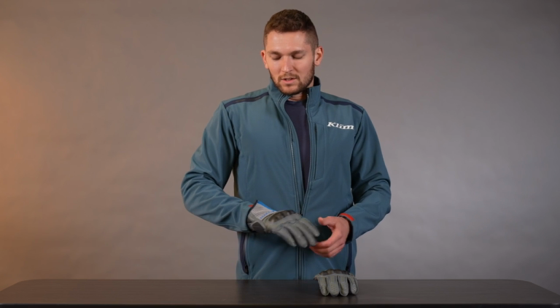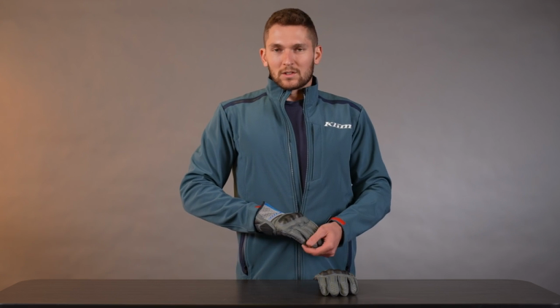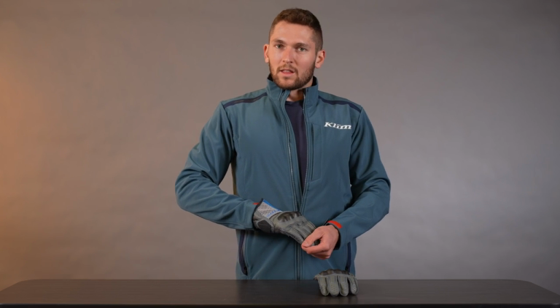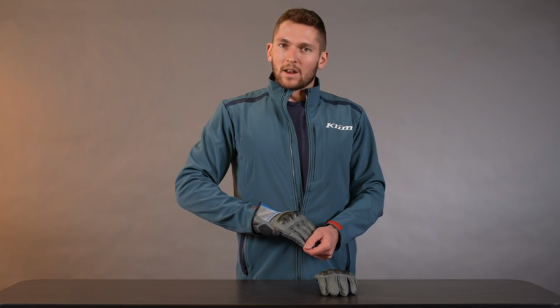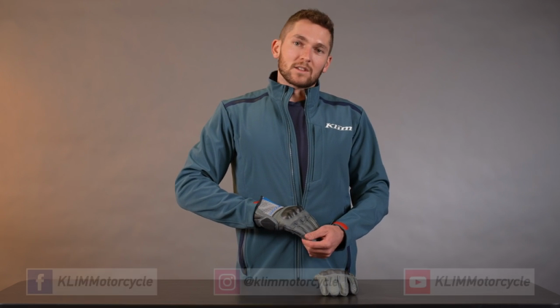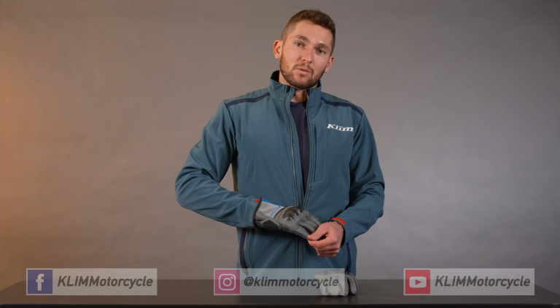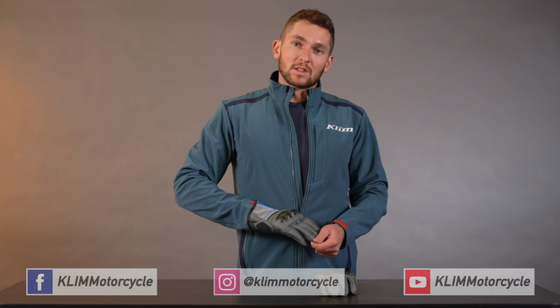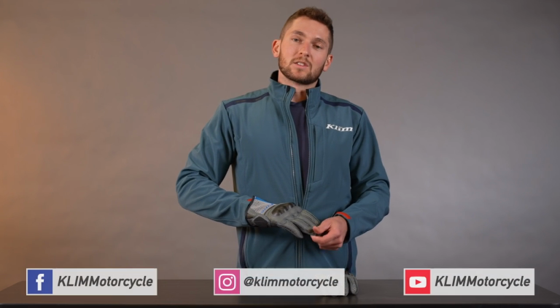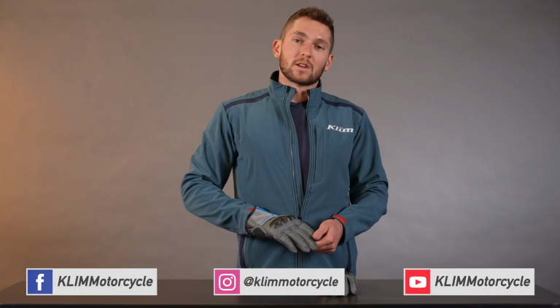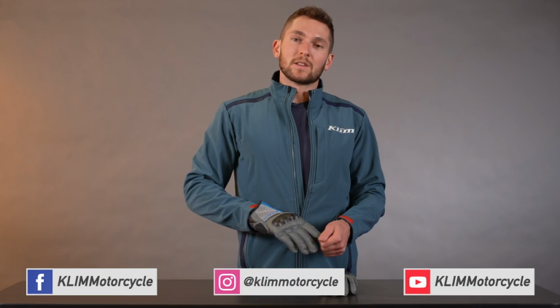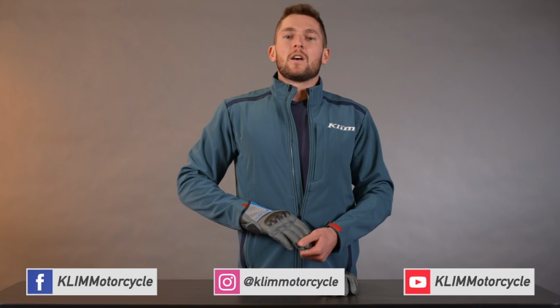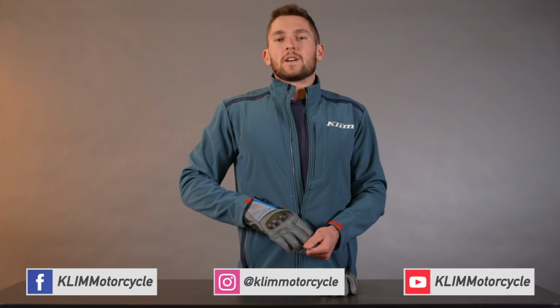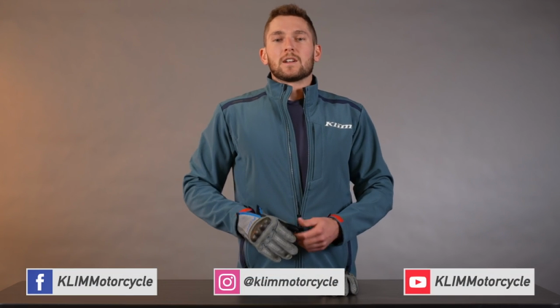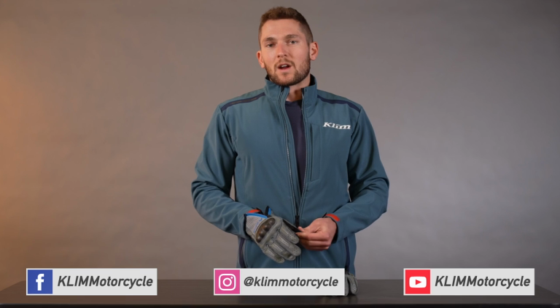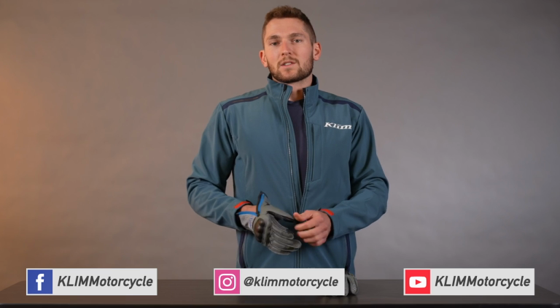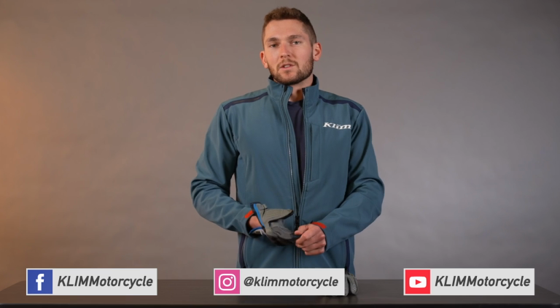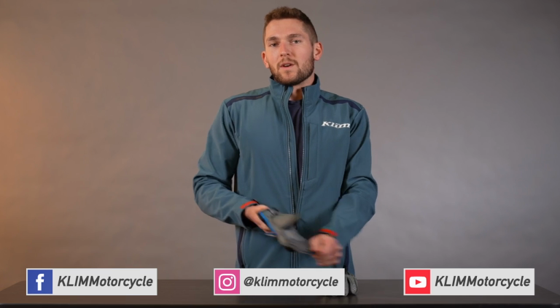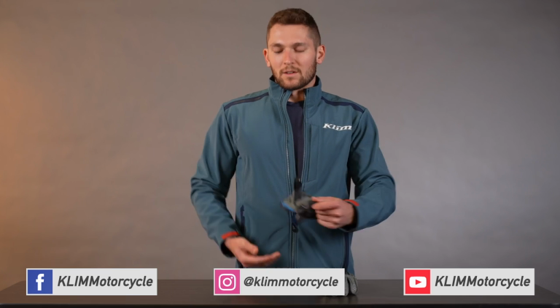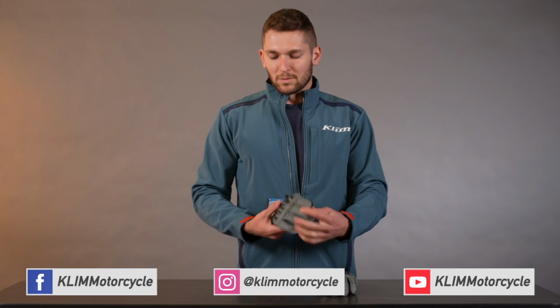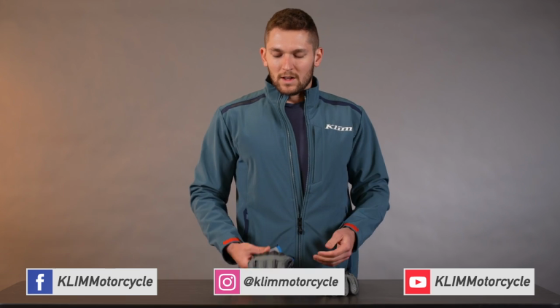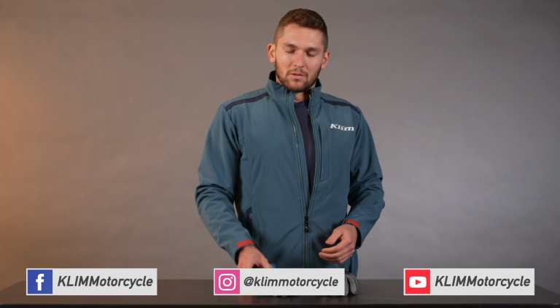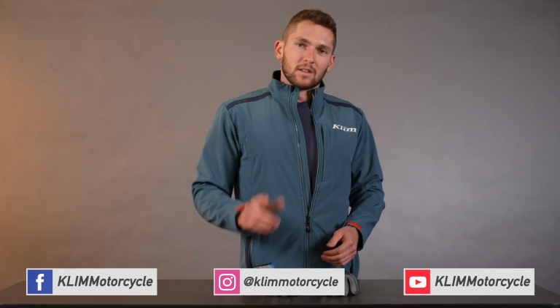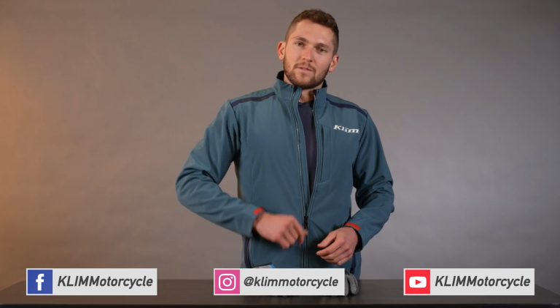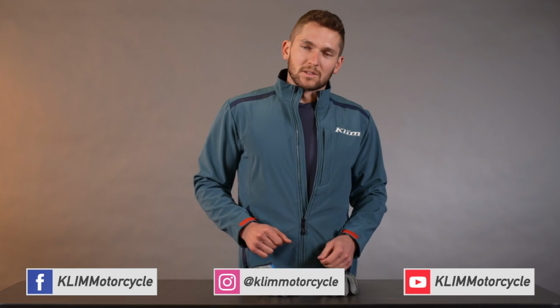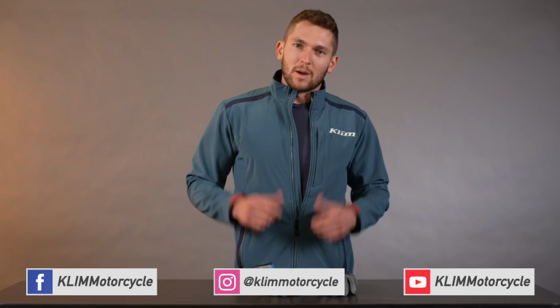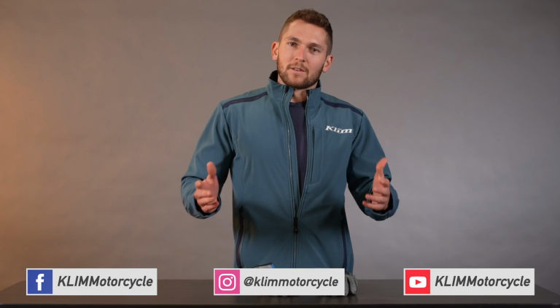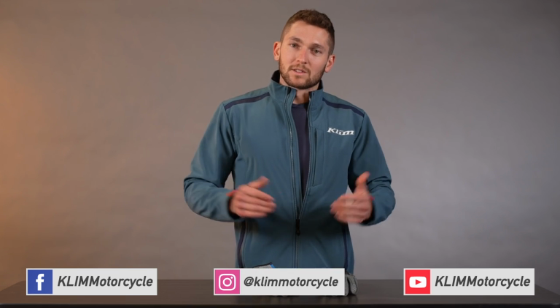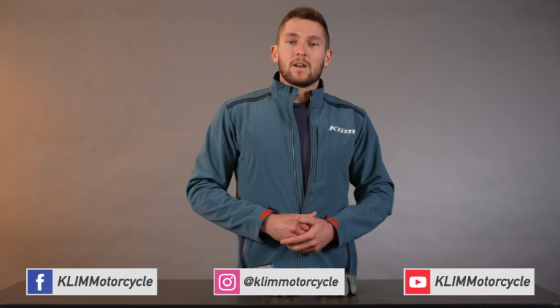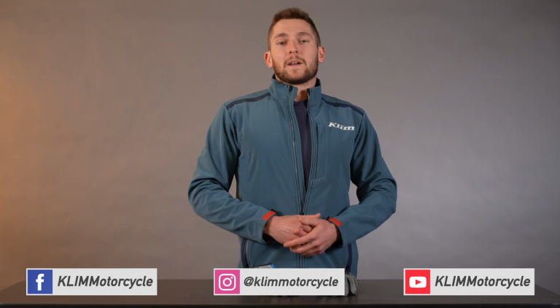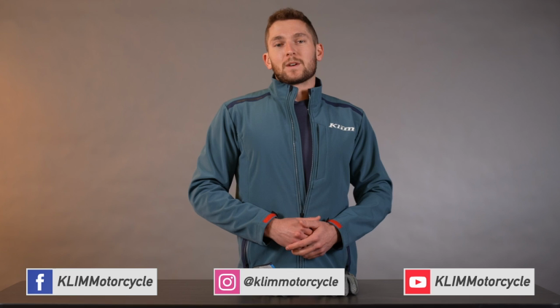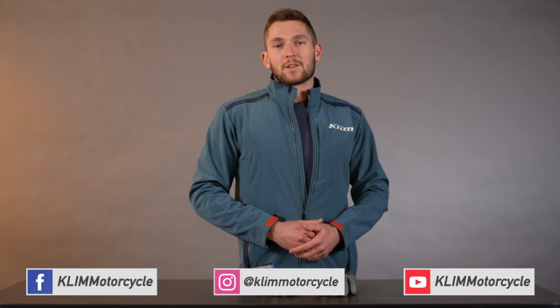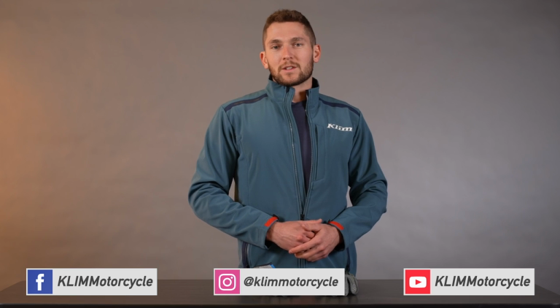Check this out online. If you have any questions, hit us up in the comments, find us on Instagram, YouTube, and Facebook. Don't forget to like, follow, and subscribe. That's all for now — thanks for watching.